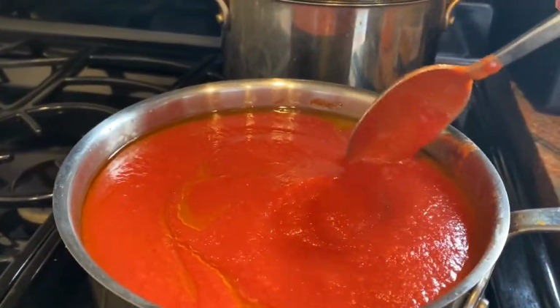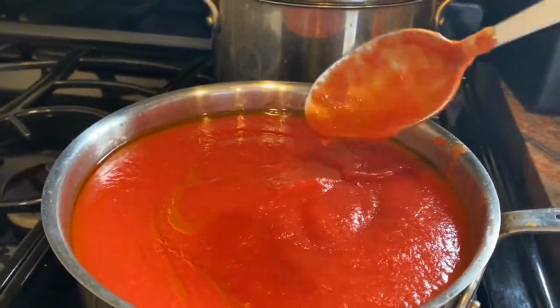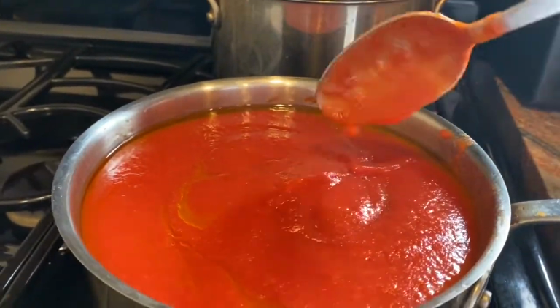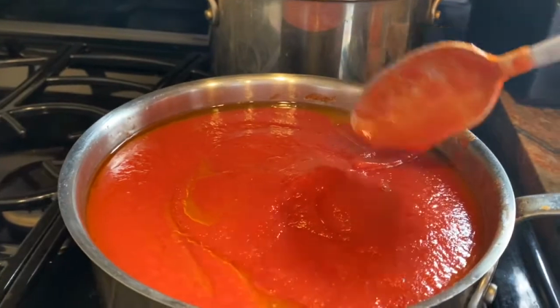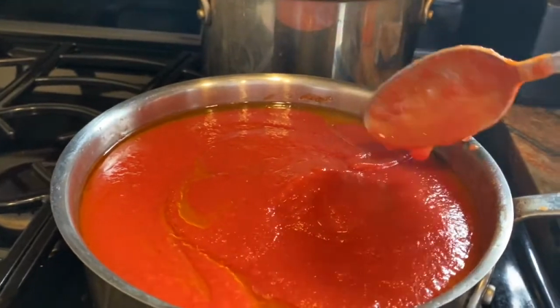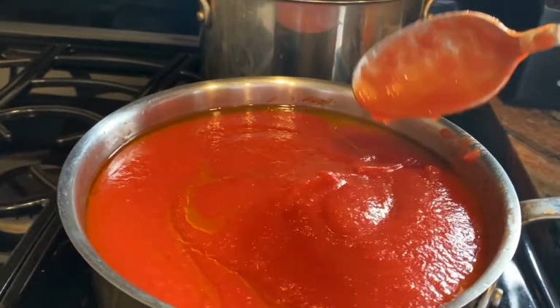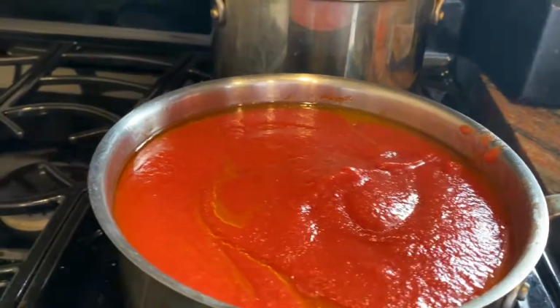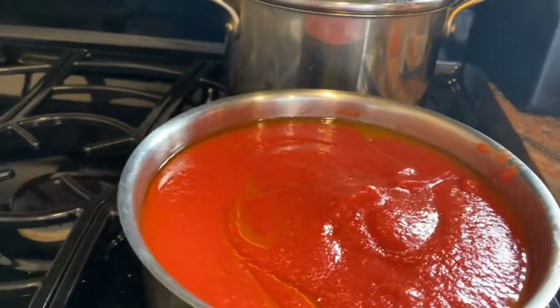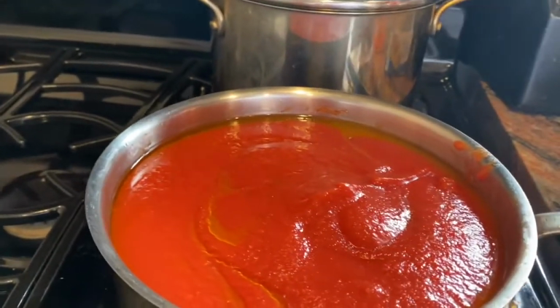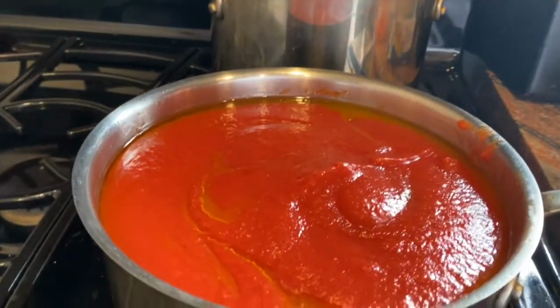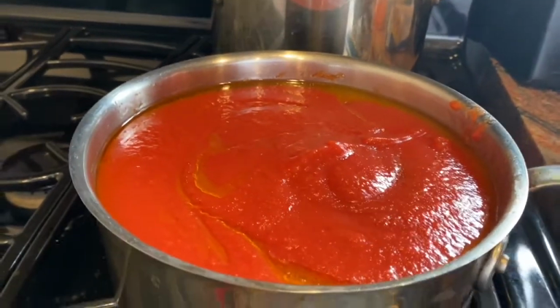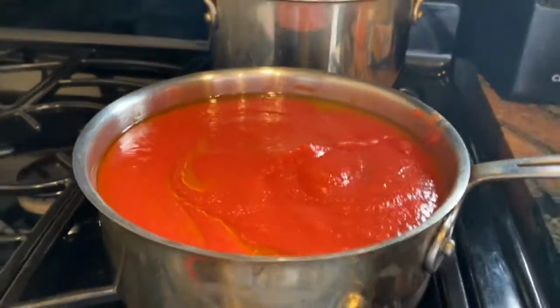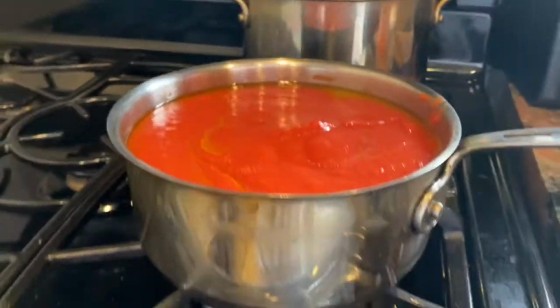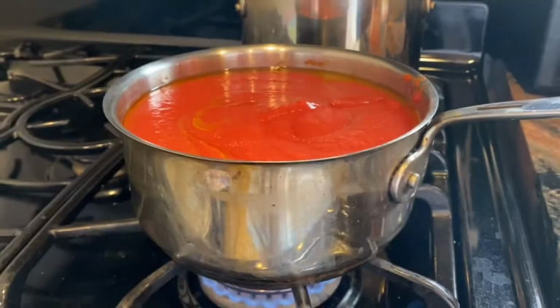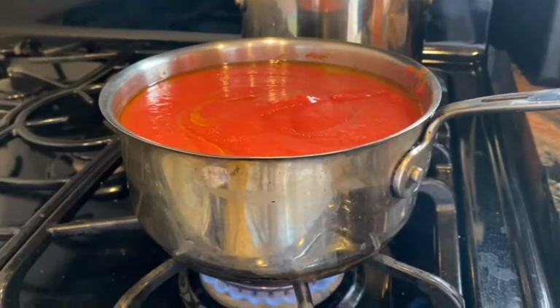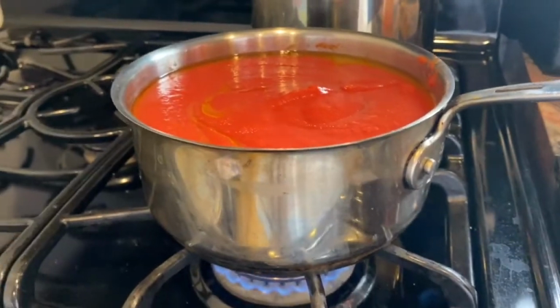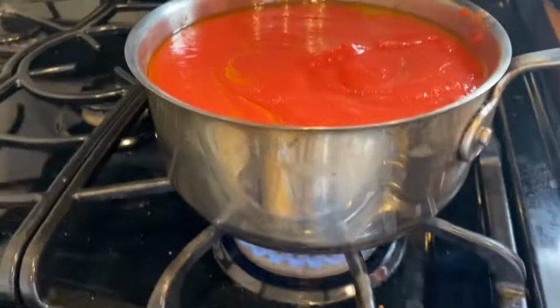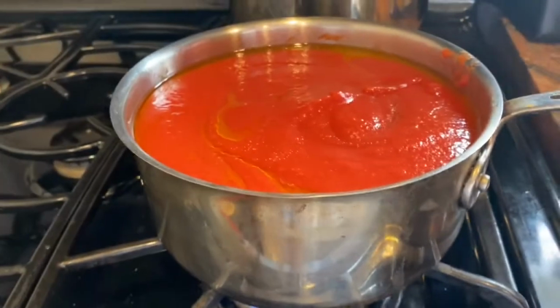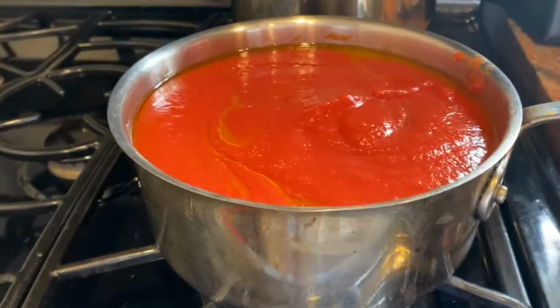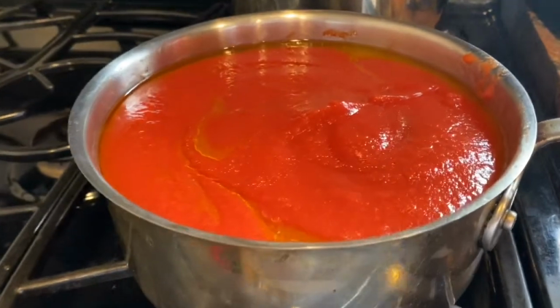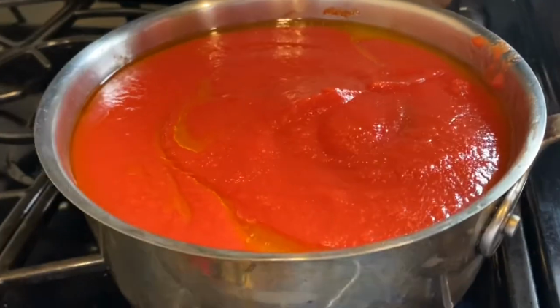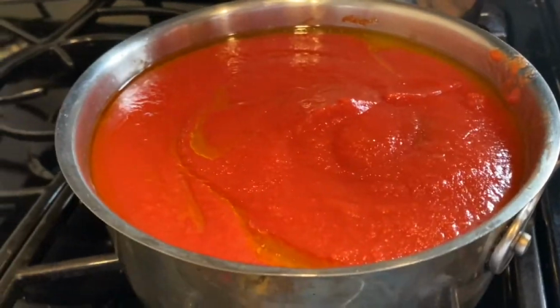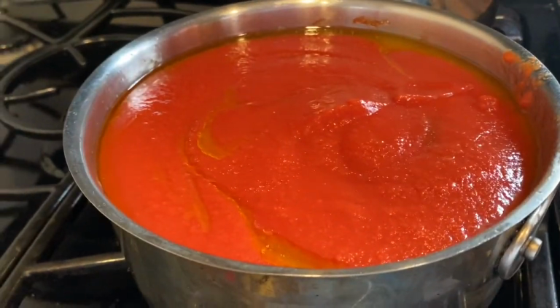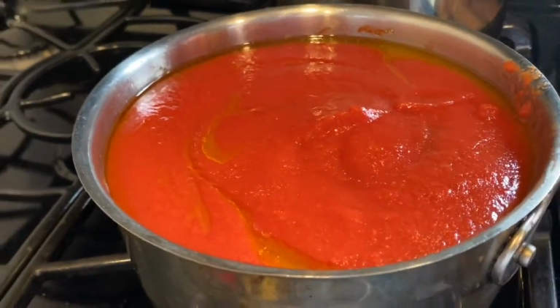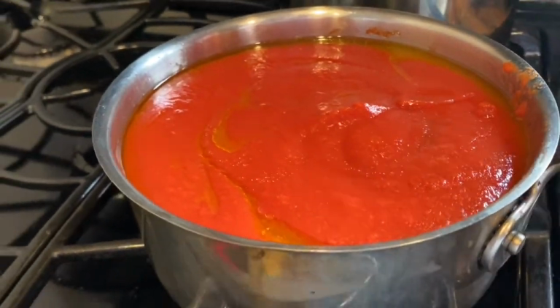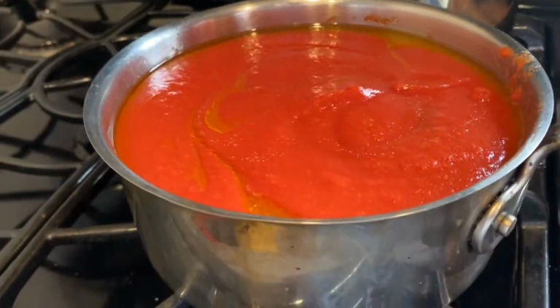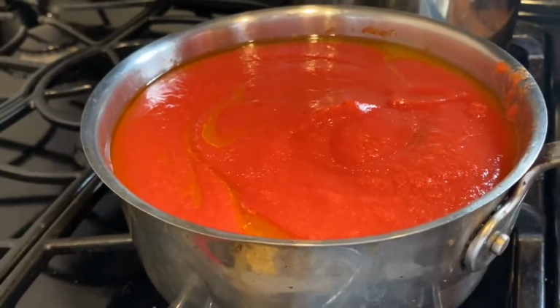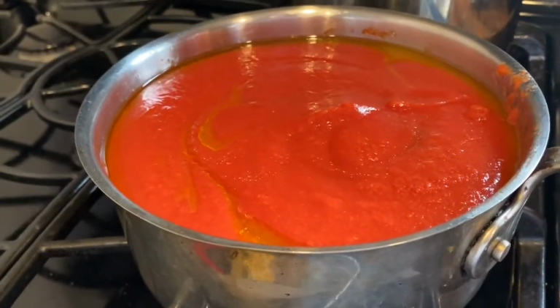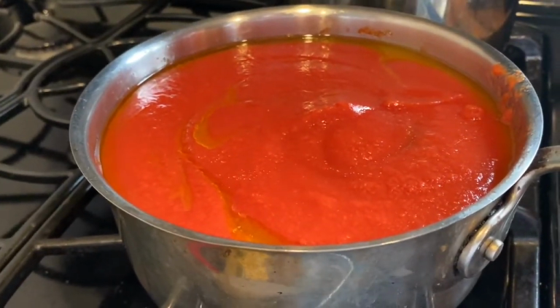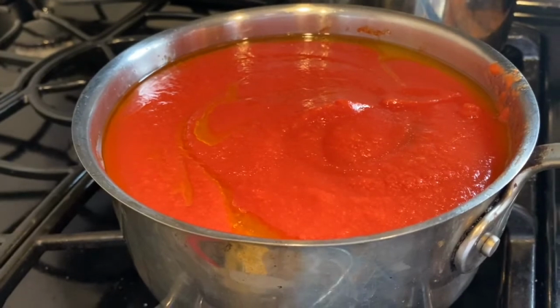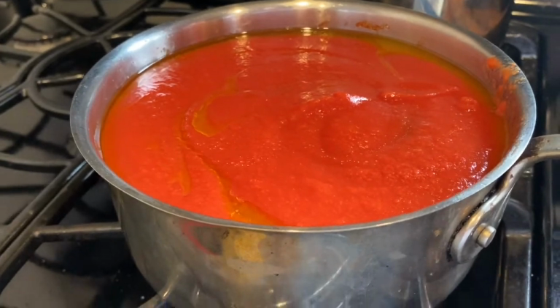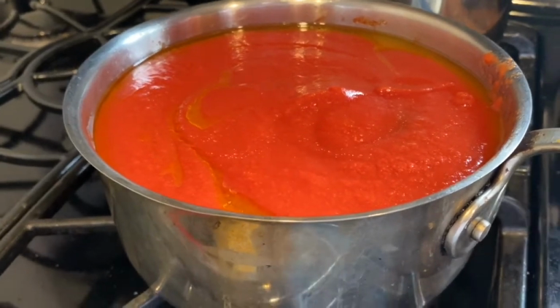Once it comes to a little boil and gets hot, I'll put it on a simmer and let it simmer for about half an hour. This sauce is not a meat sauce, so it doesn't need to cook for a long time — it just needs to cook a little bit.